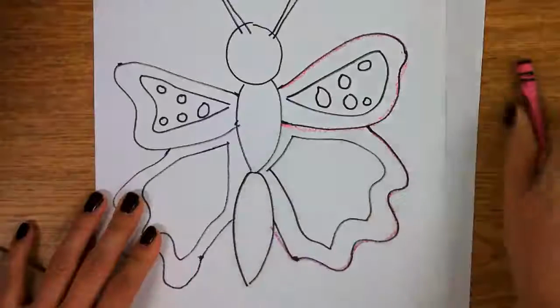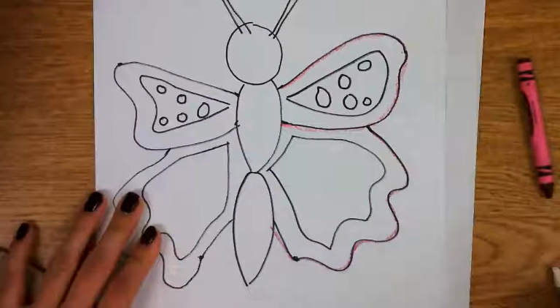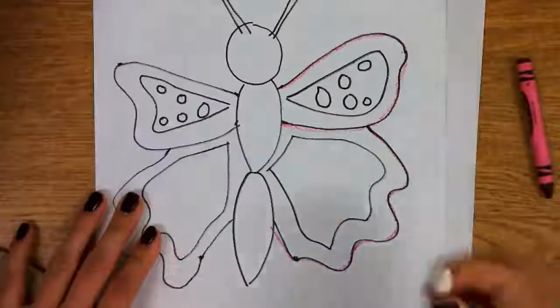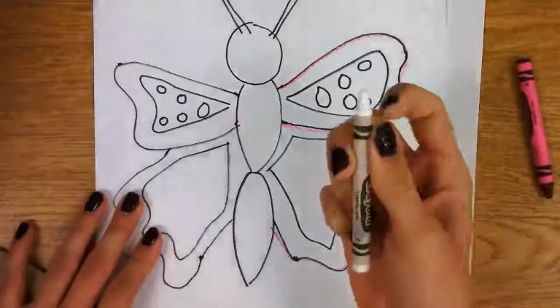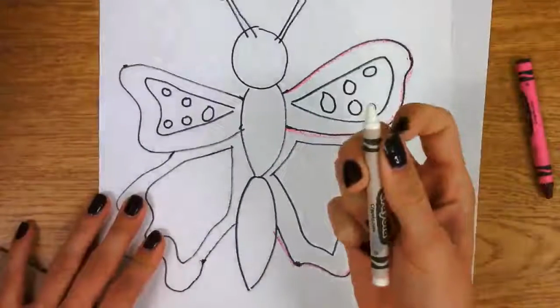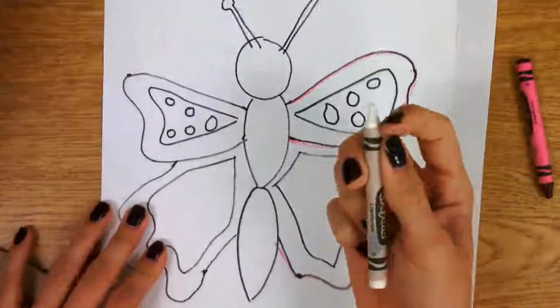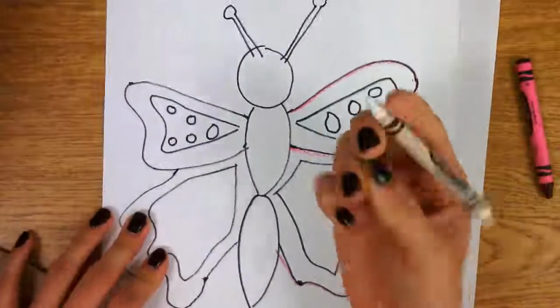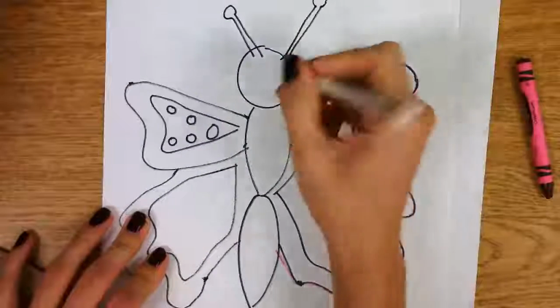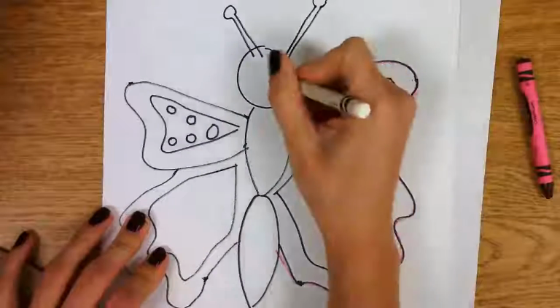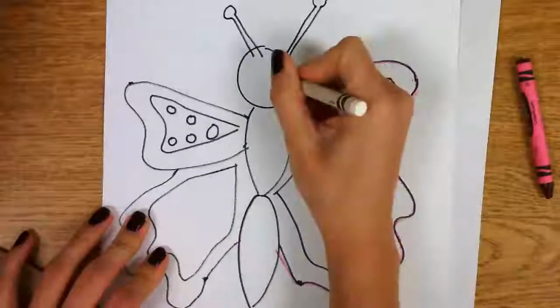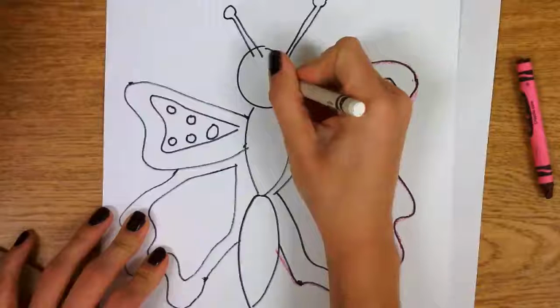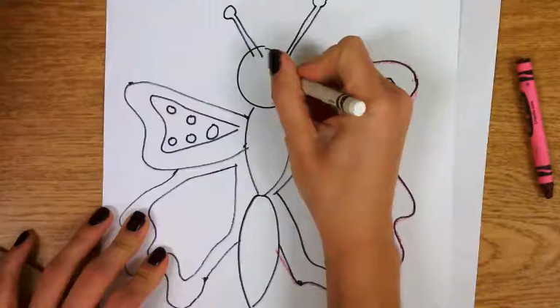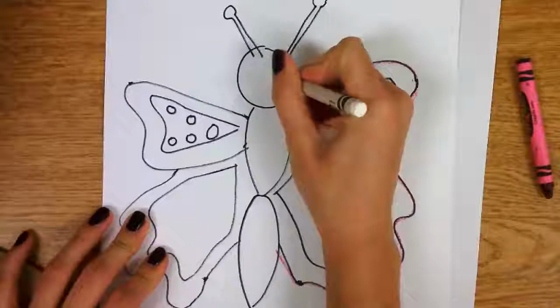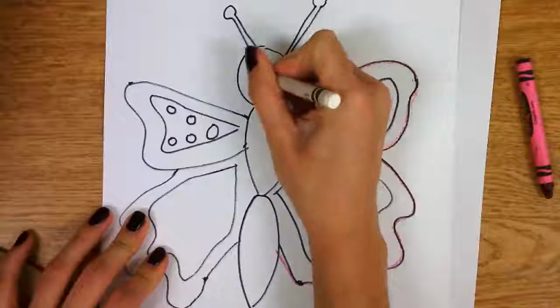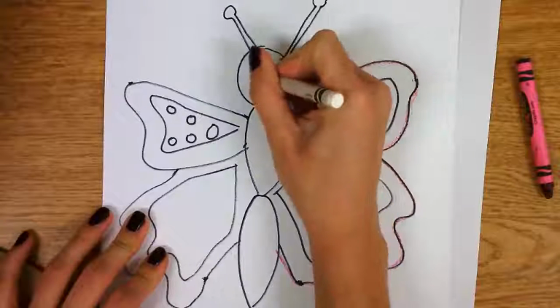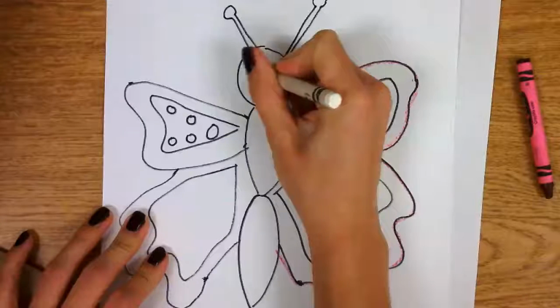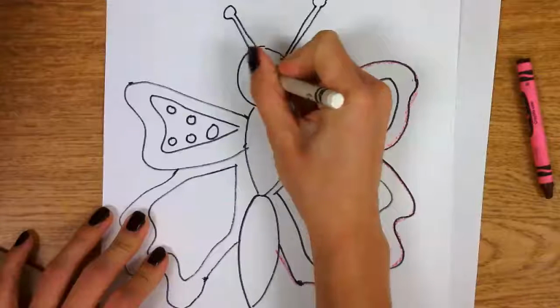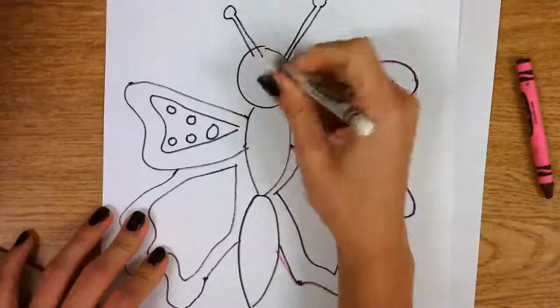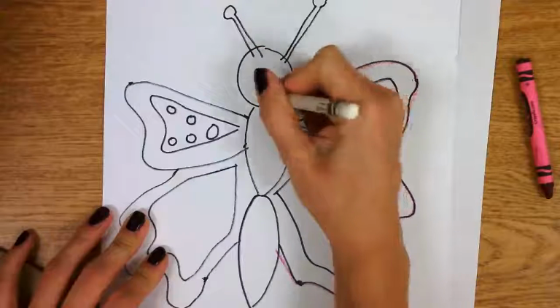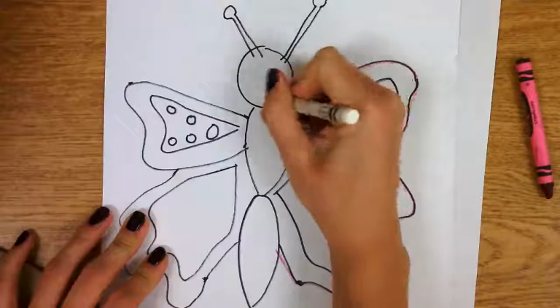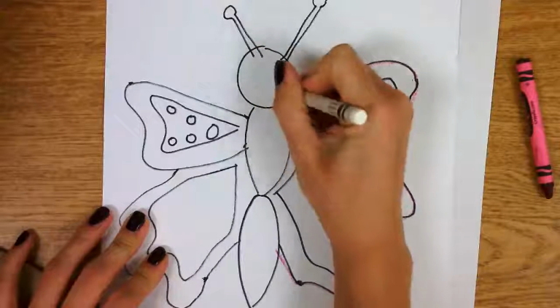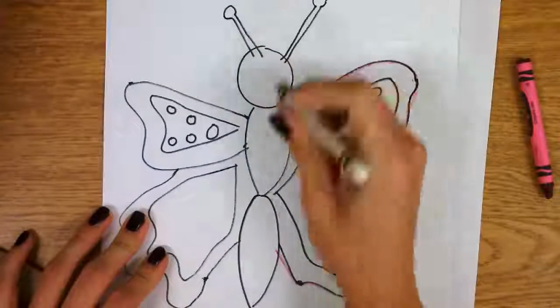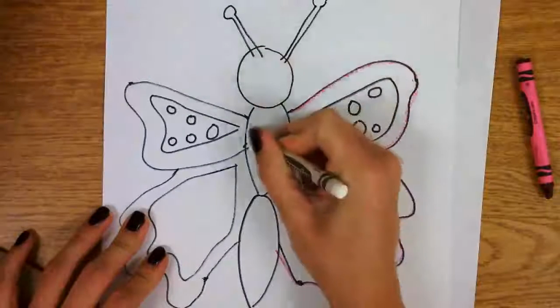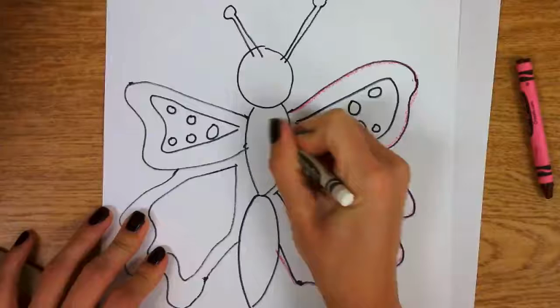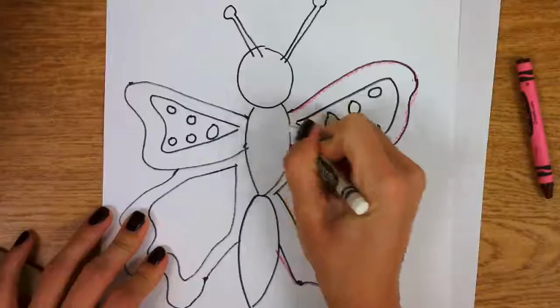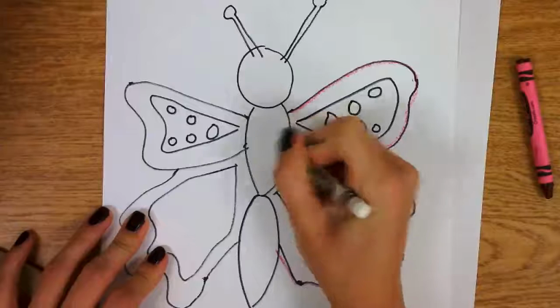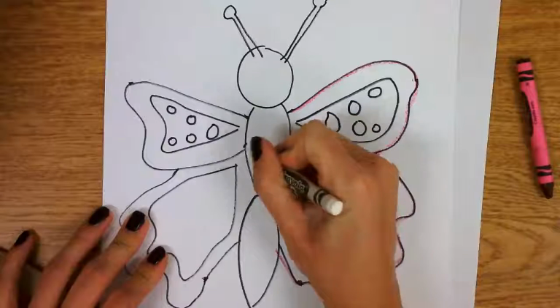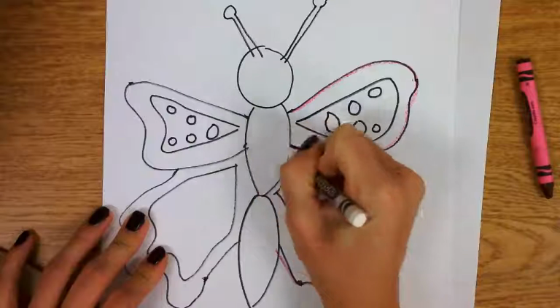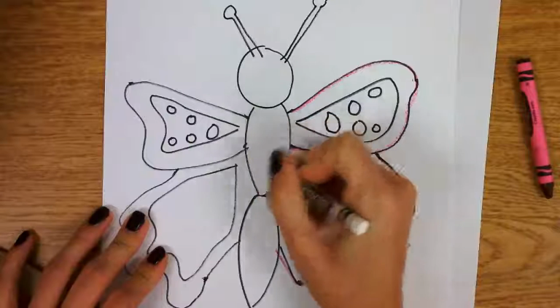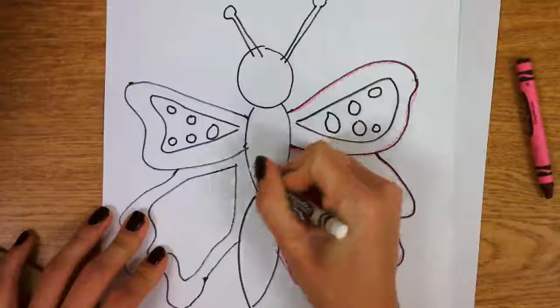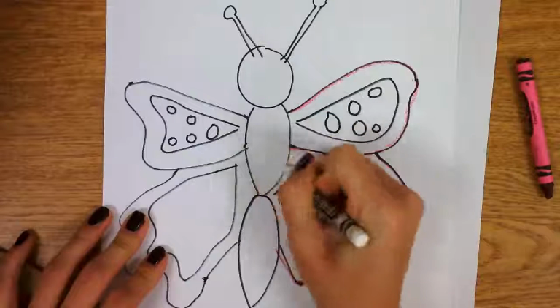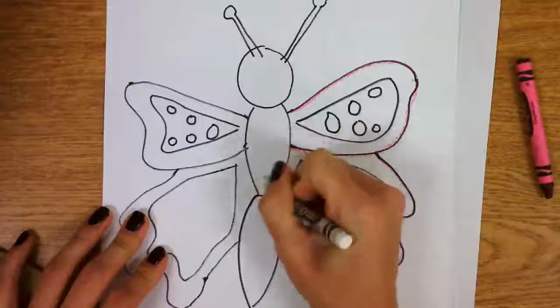Remember the trick with the white? You can use white to create the face, and when you watercolor this later, the white will show up.